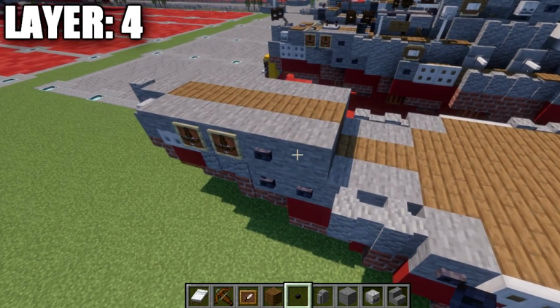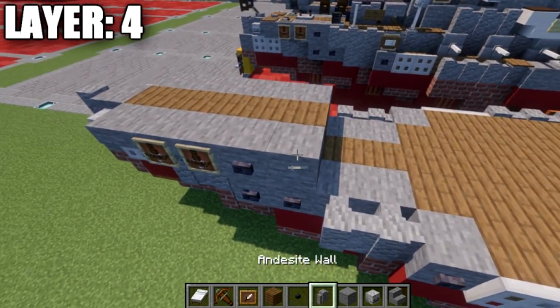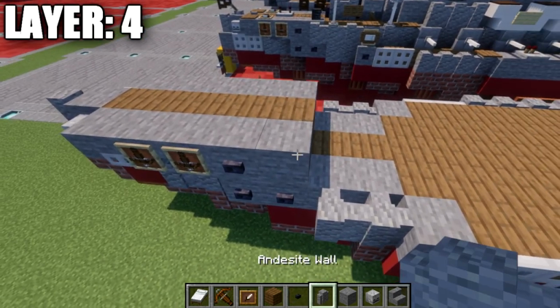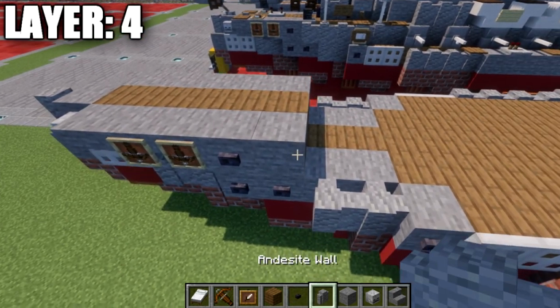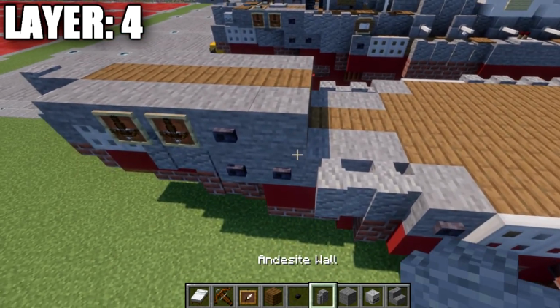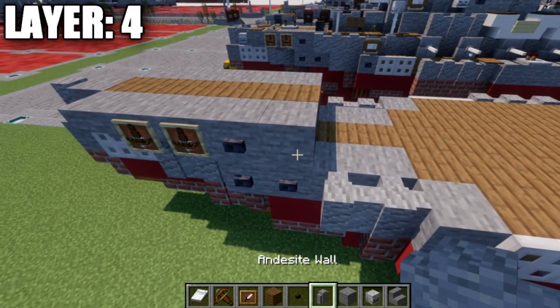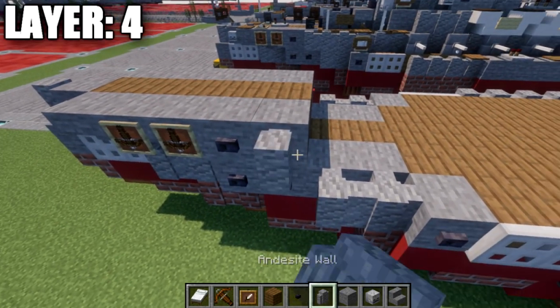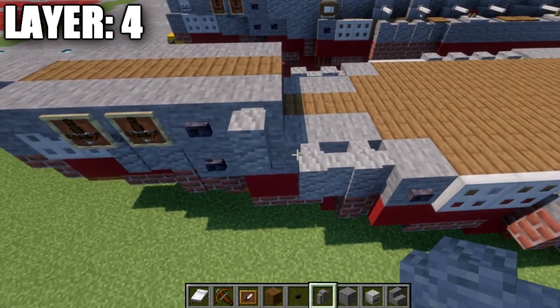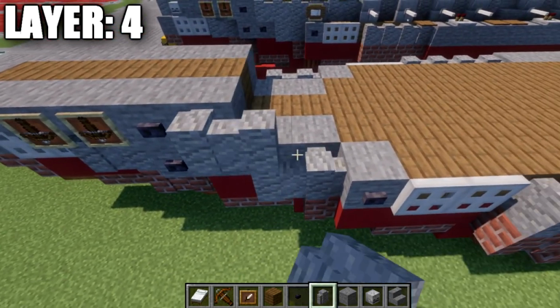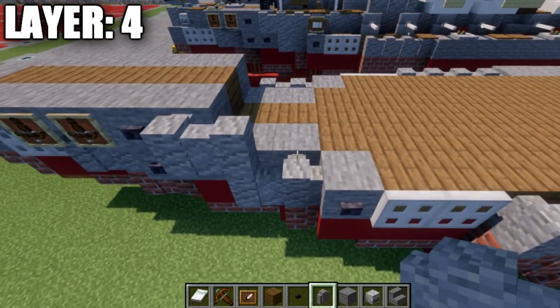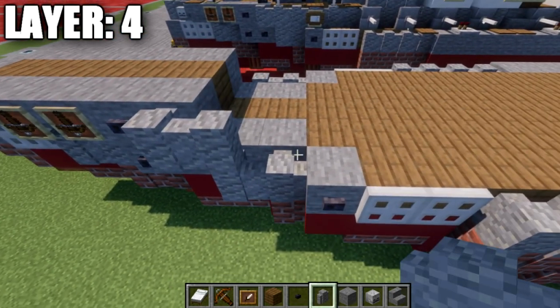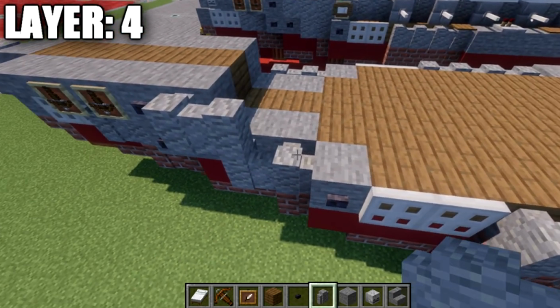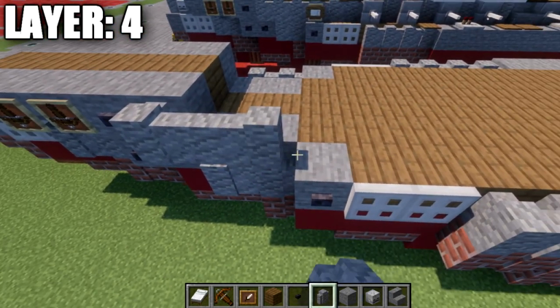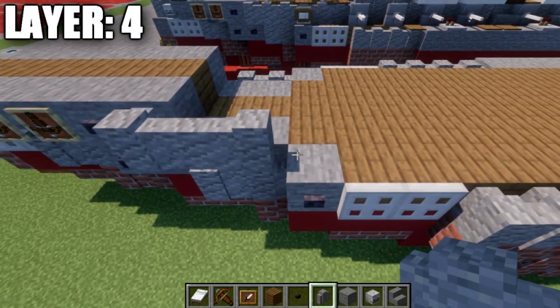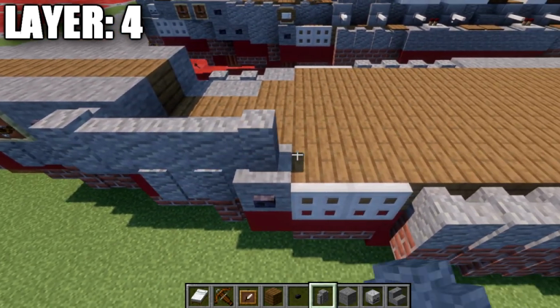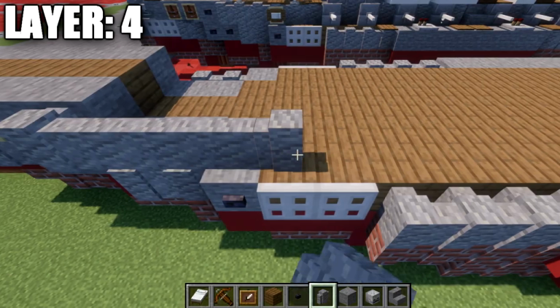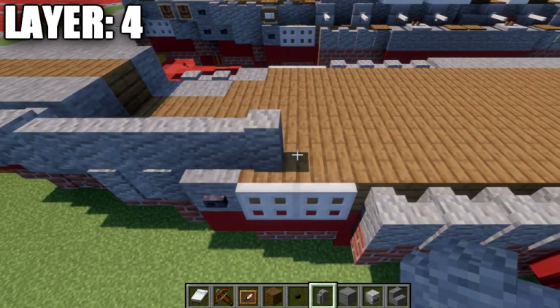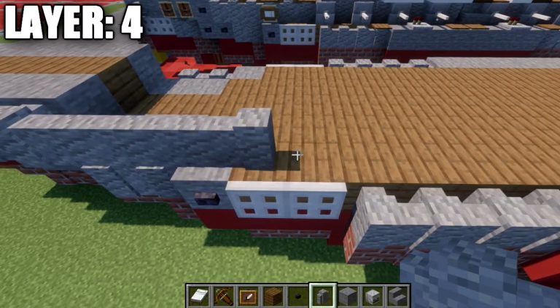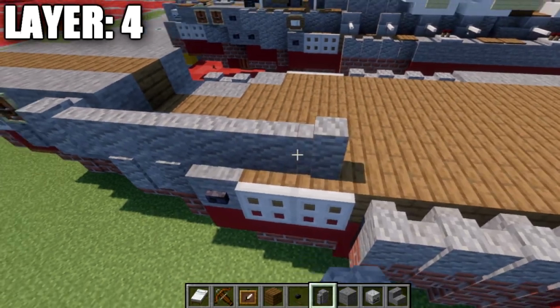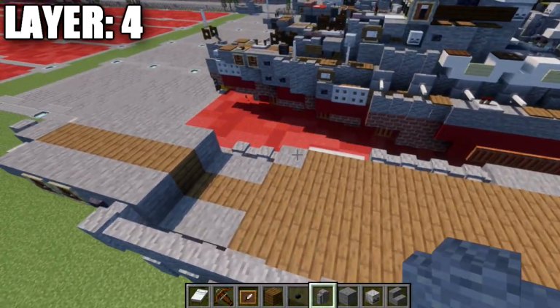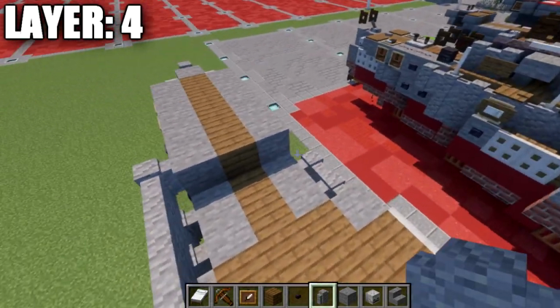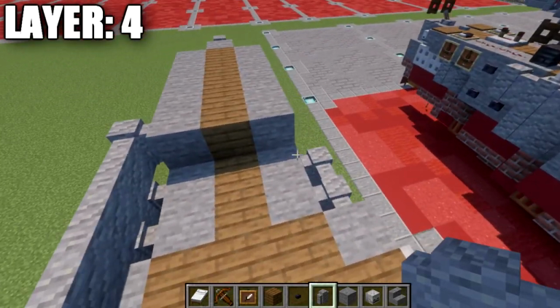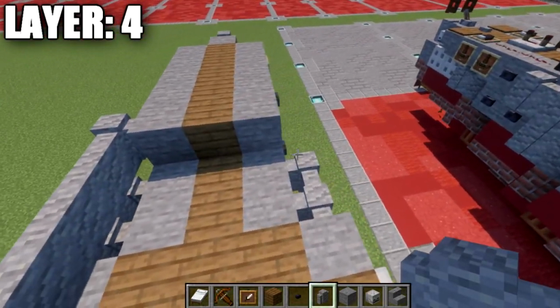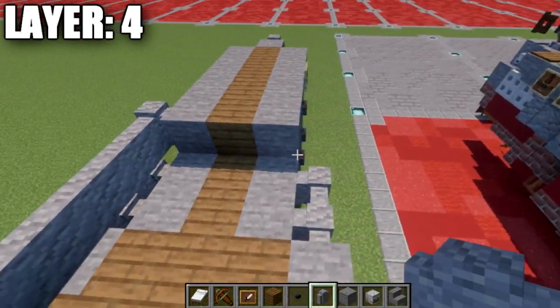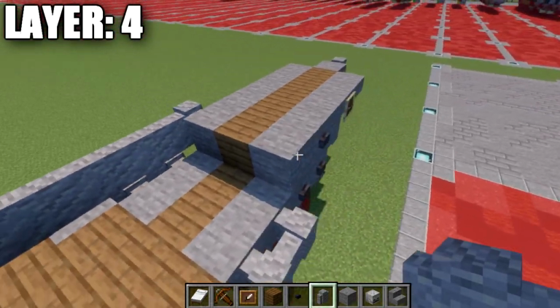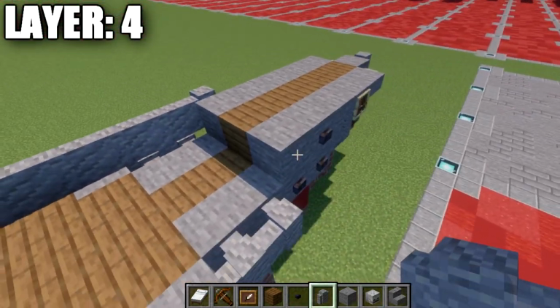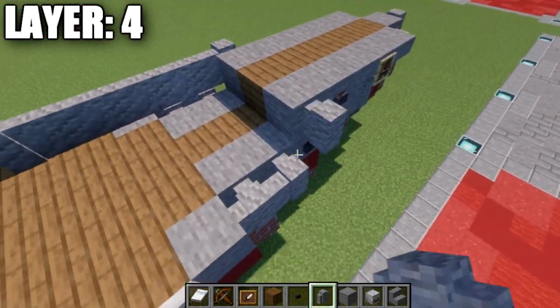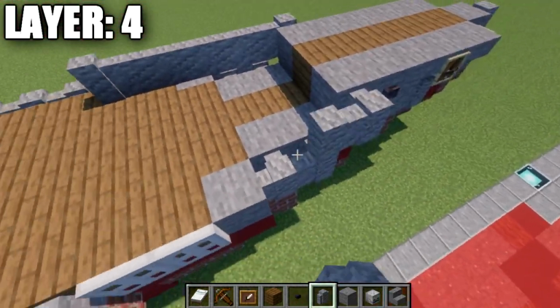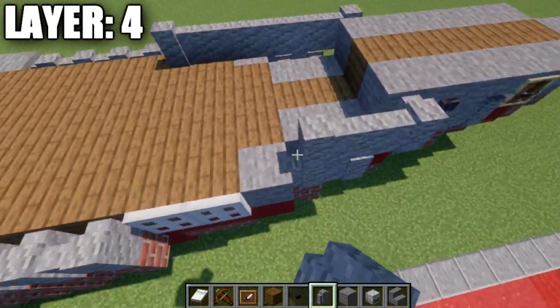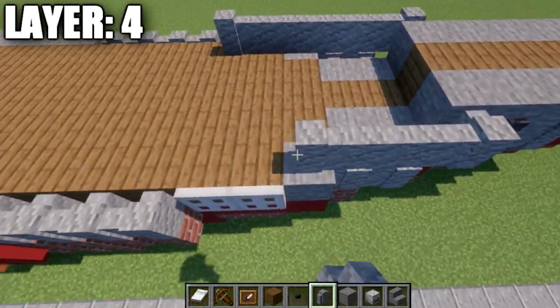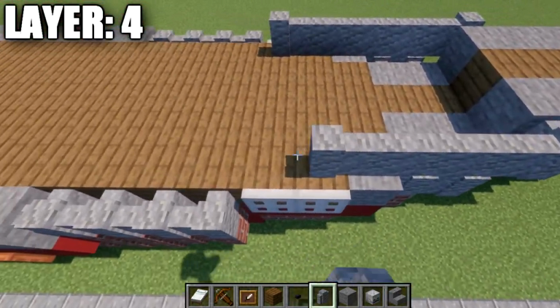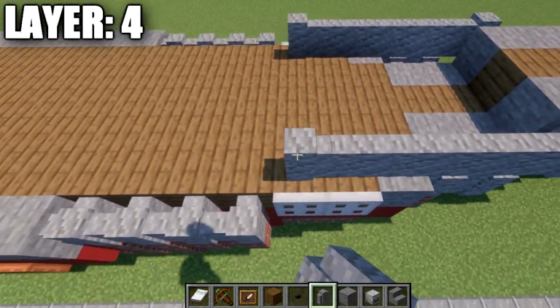We're going to take our andesite walls and place down 6 going back along the side here, same thing on the other side, and on the inside we're going to take our spruce wood planks and fill in the space in between with spruce wood planks.